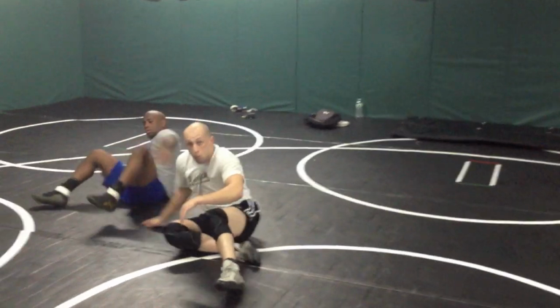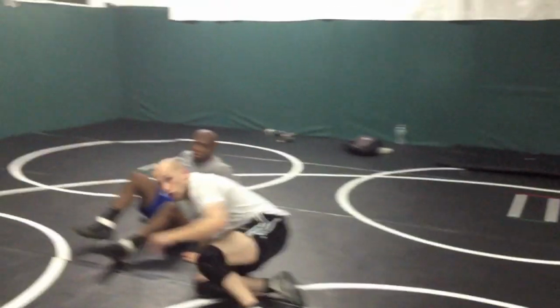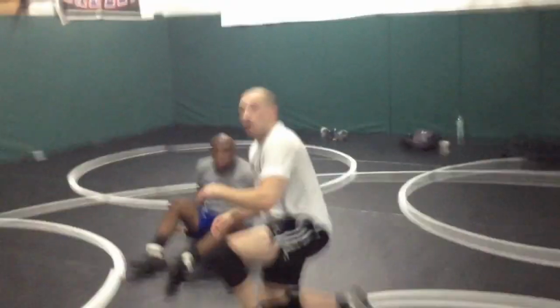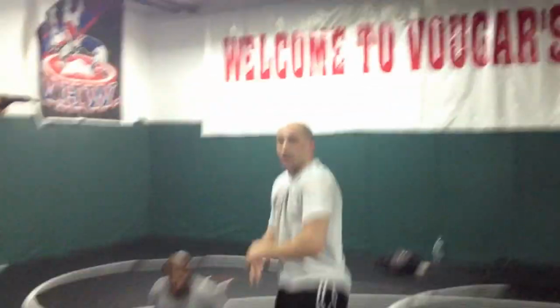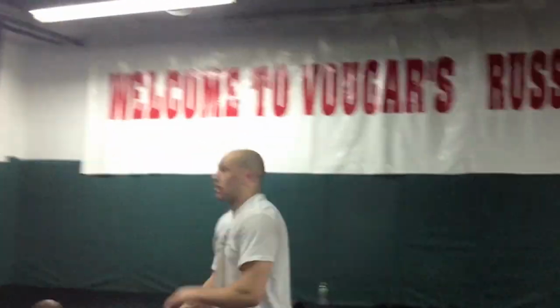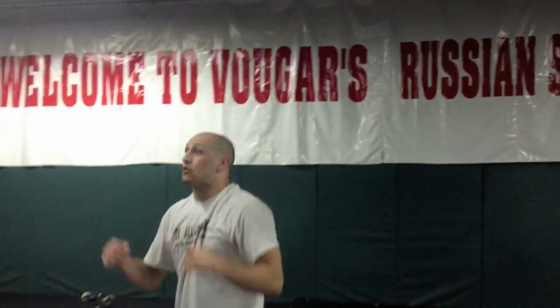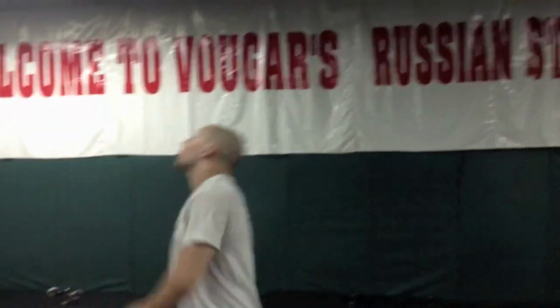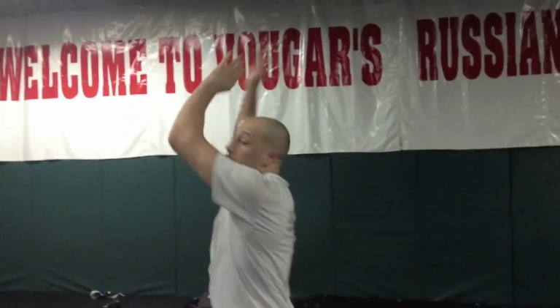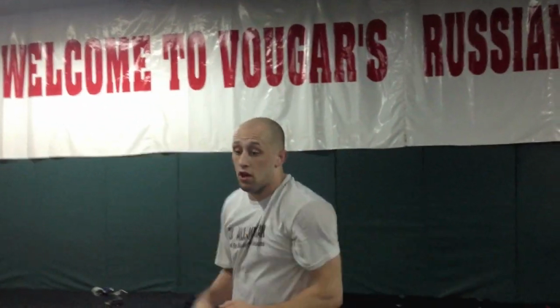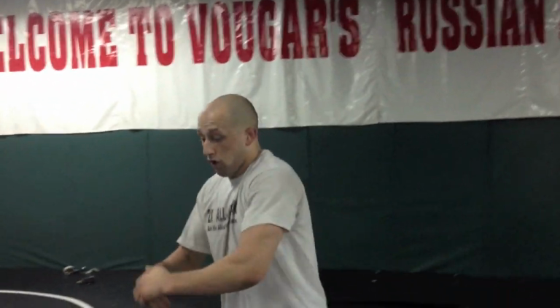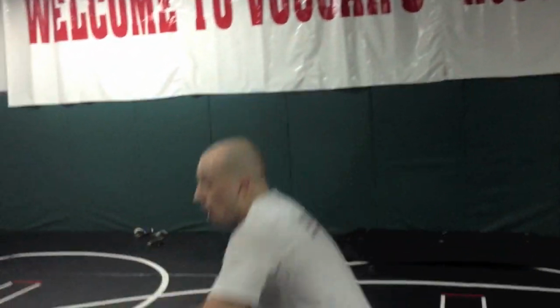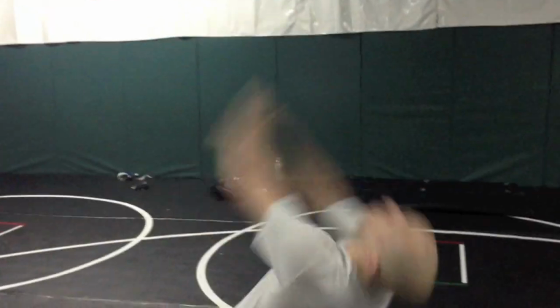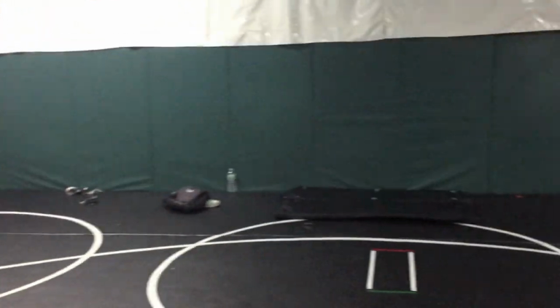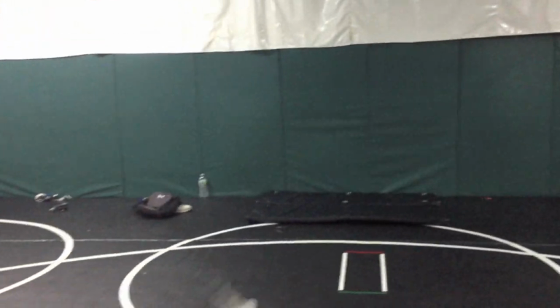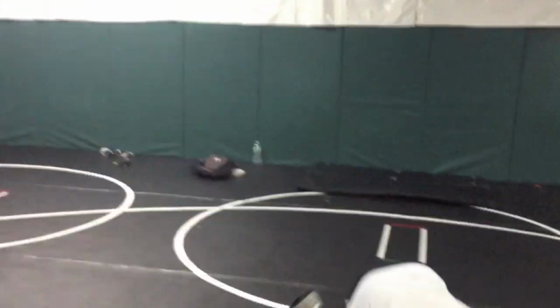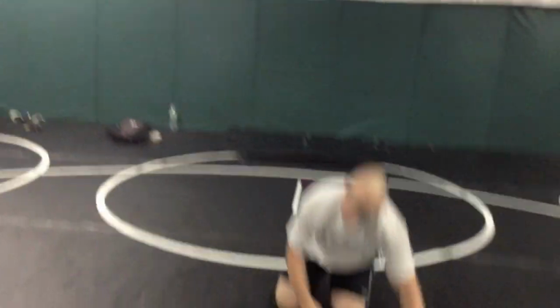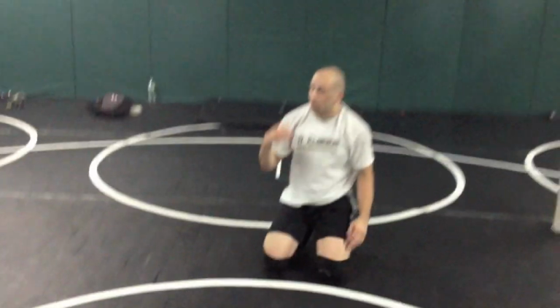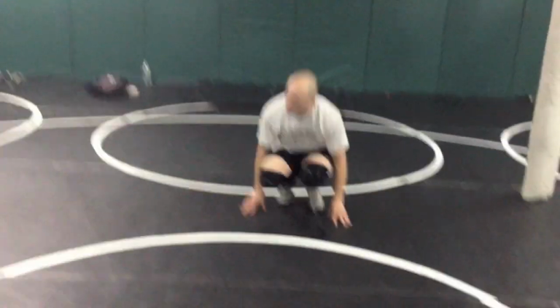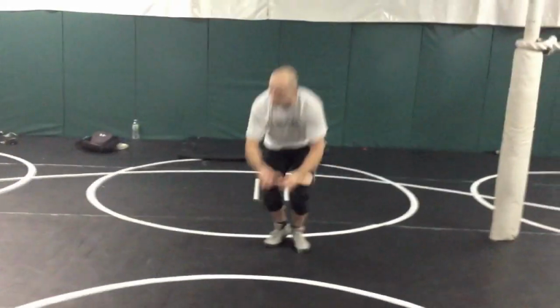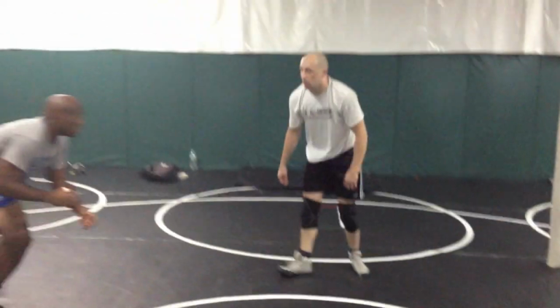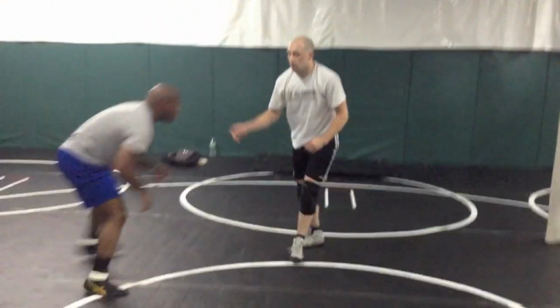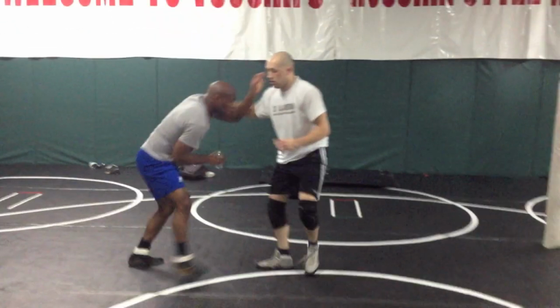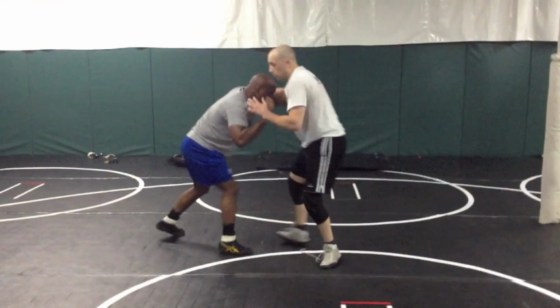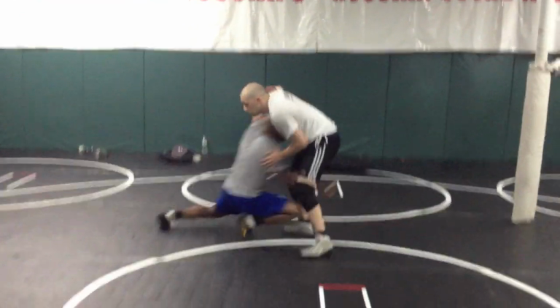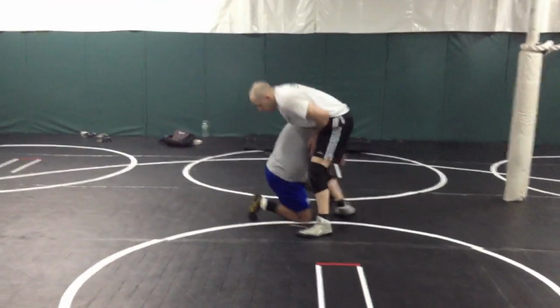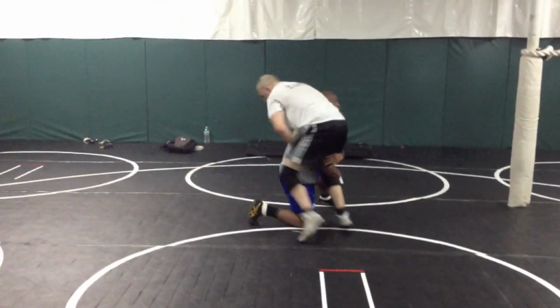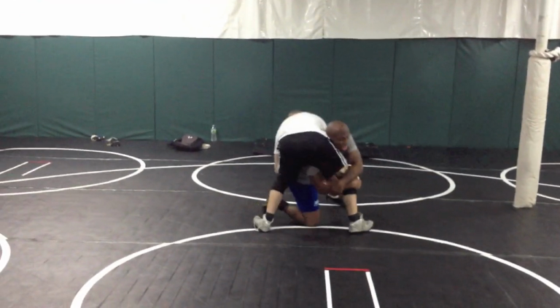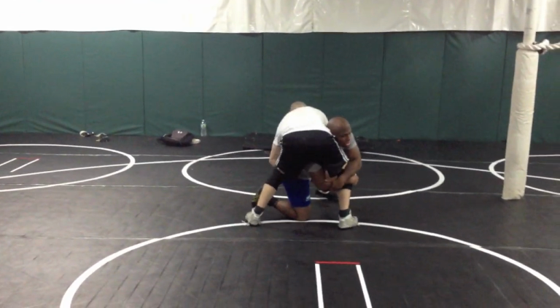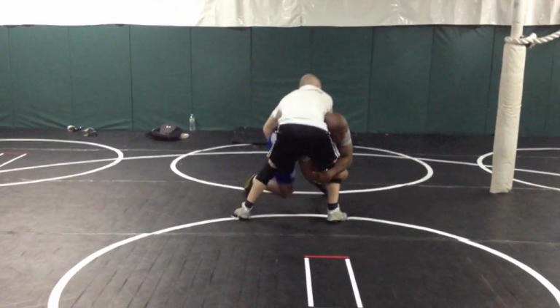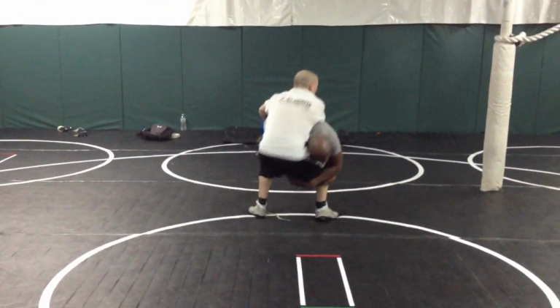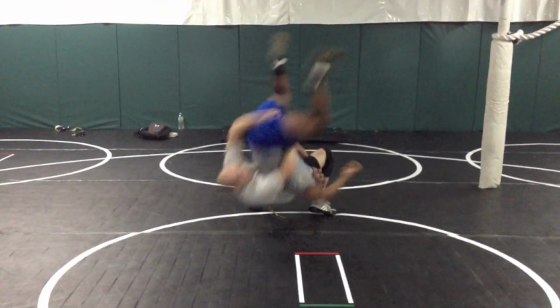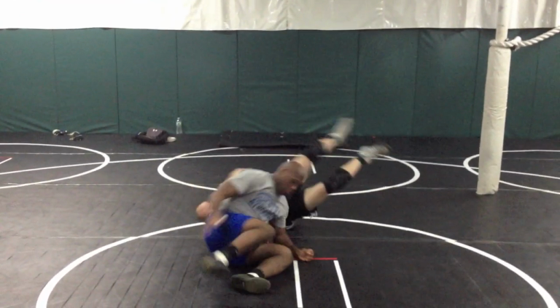When you throw, again just like a lateral drop, you throw upwards. So I'm here, I pop the throw. Lock, get the corner, lift, arch.